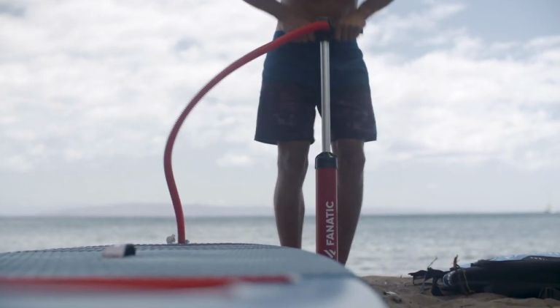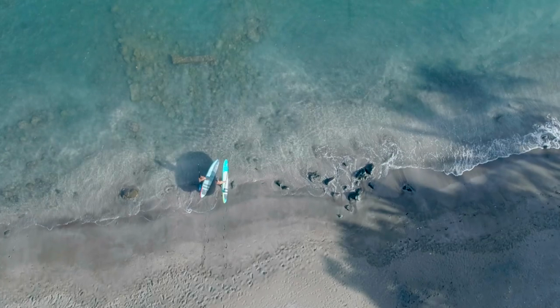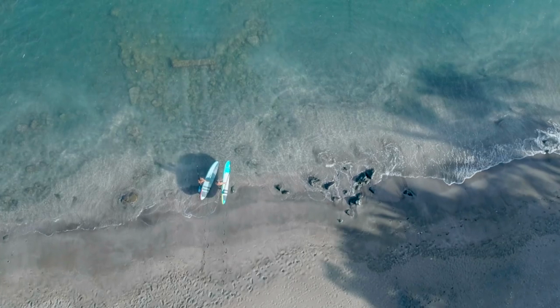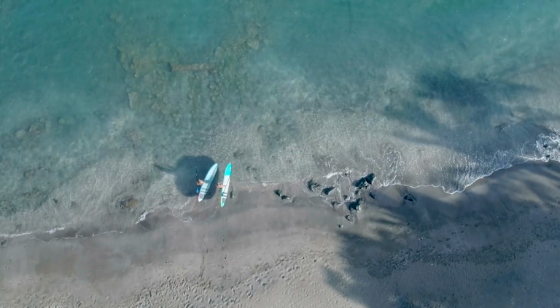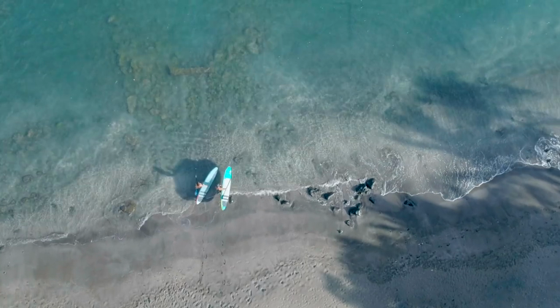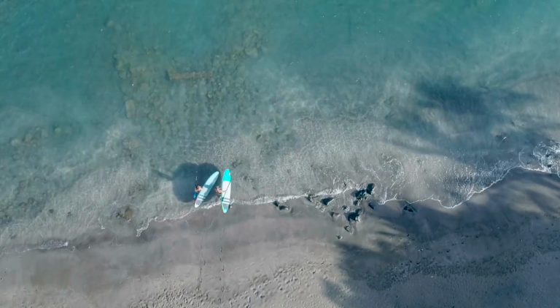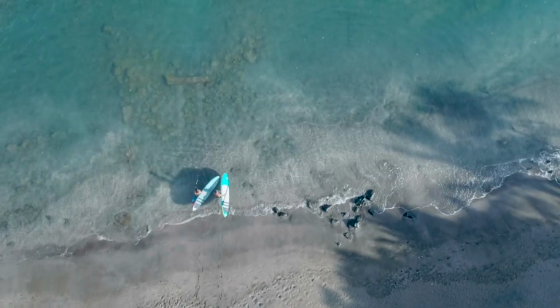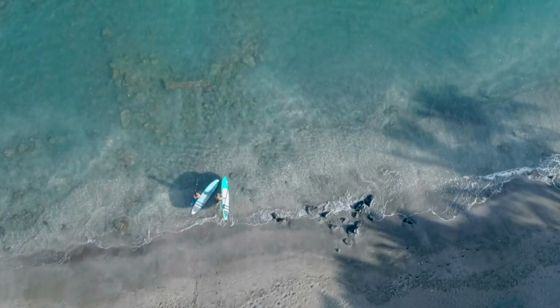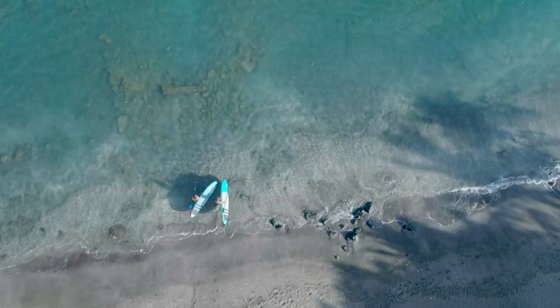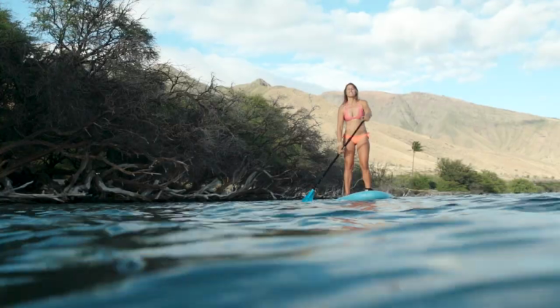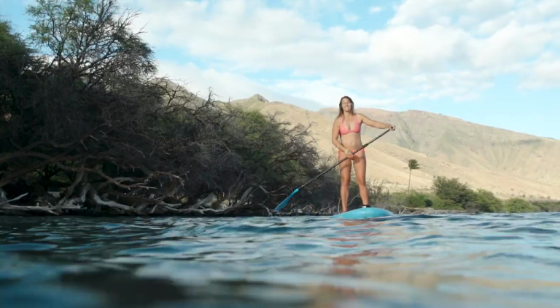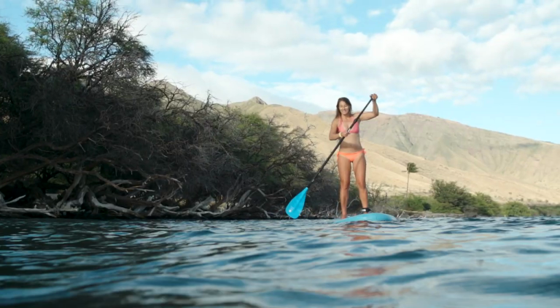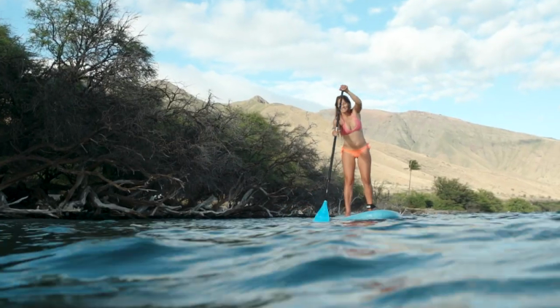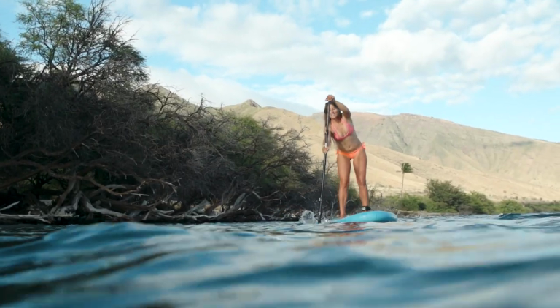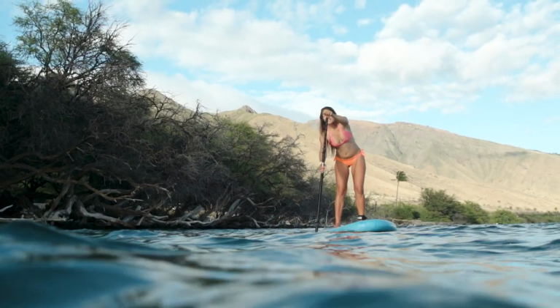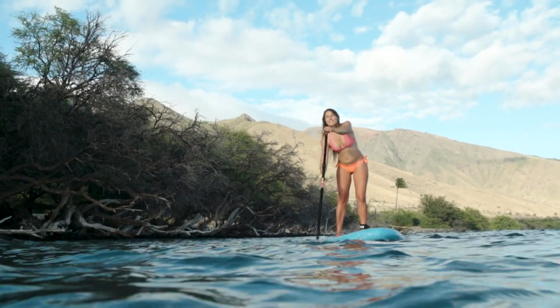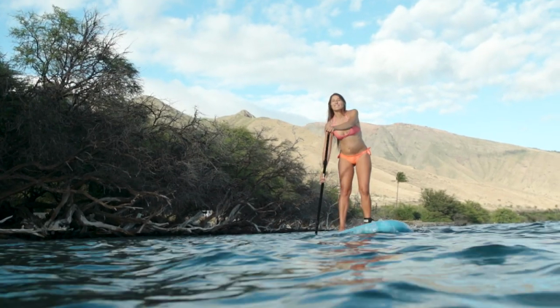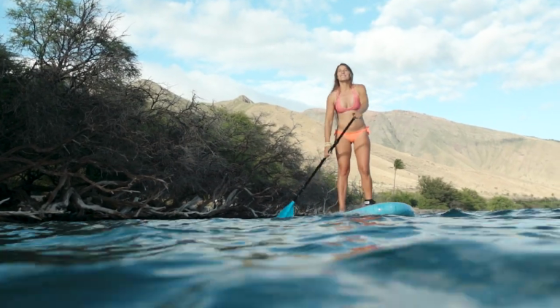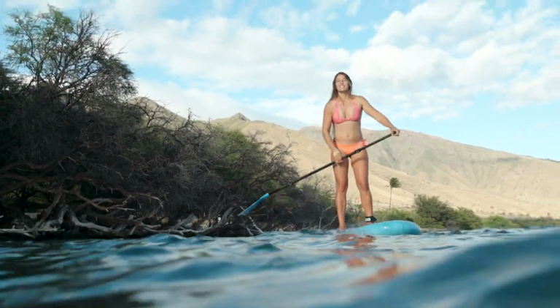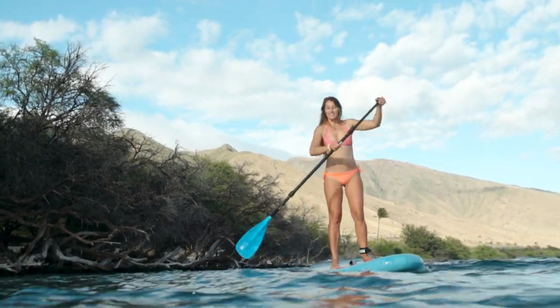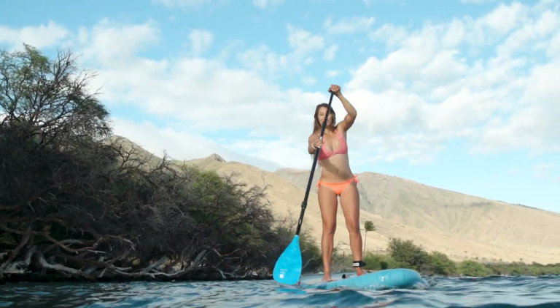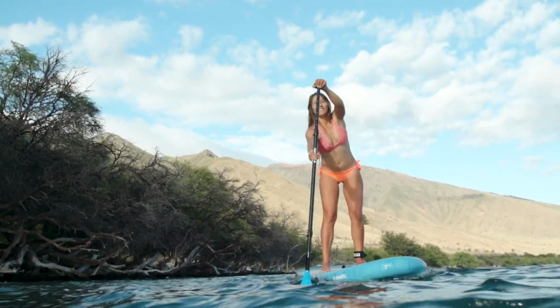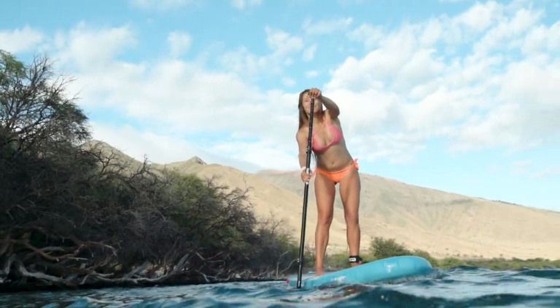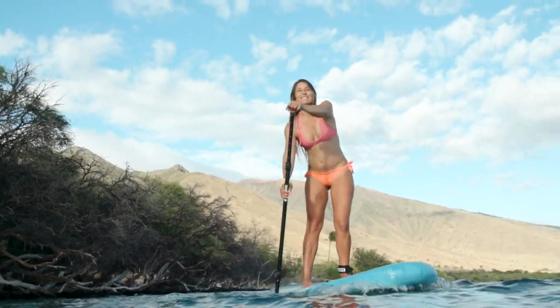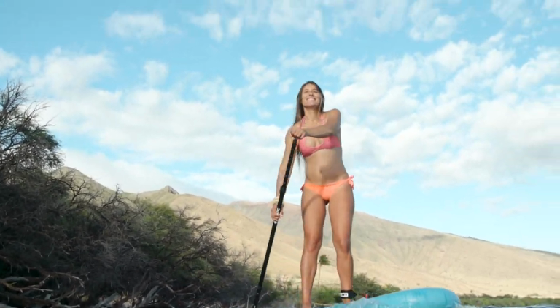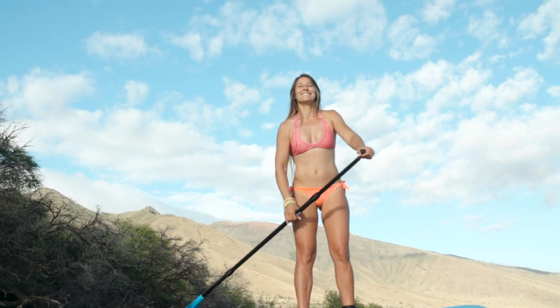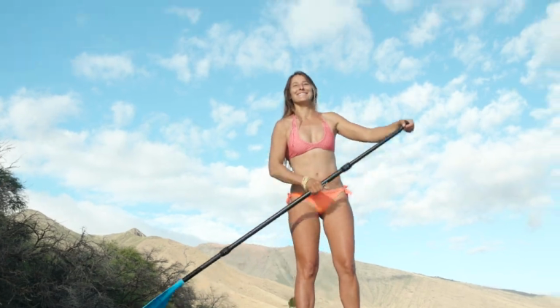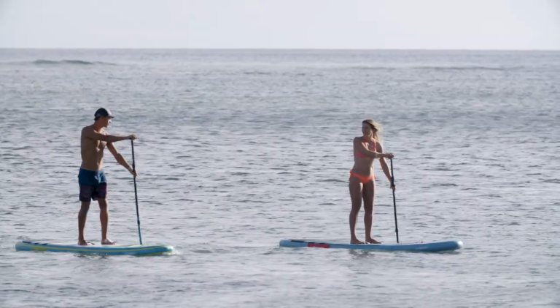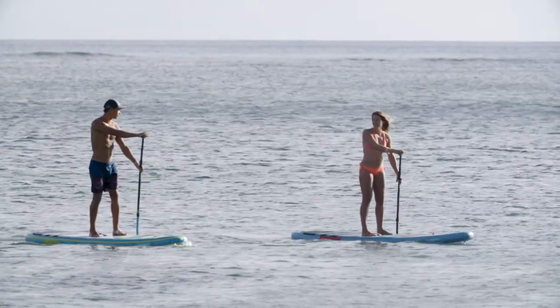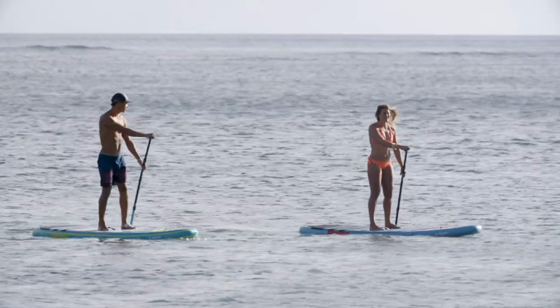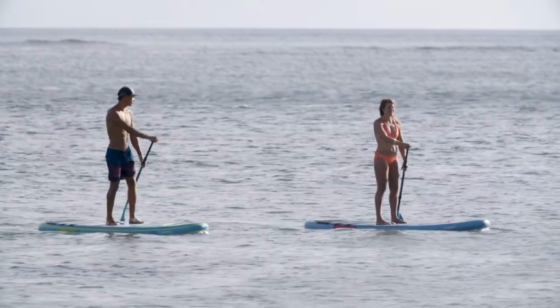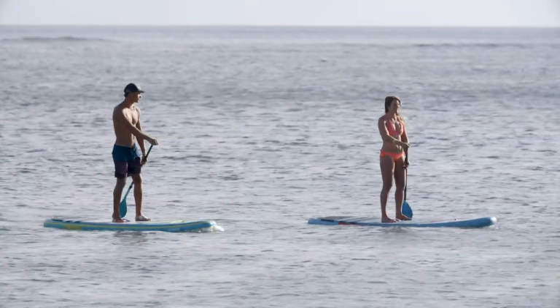If you want to get into the sport of stand-up paddling, looking for a board that takes you from flat water lakes to SUP in the city, all the way to small waves, the Fly Air covers it all.